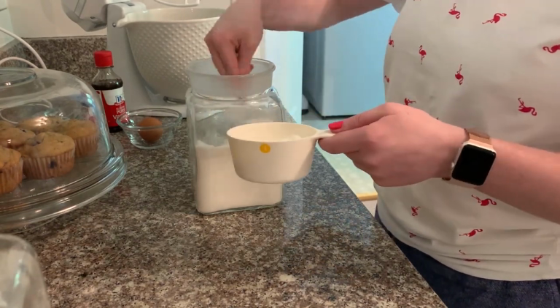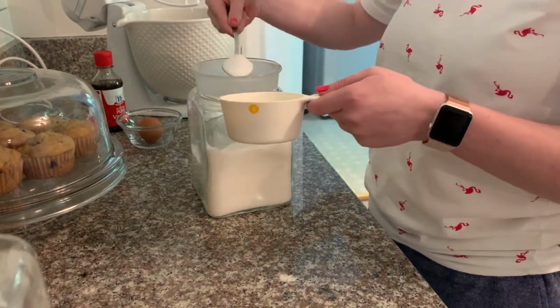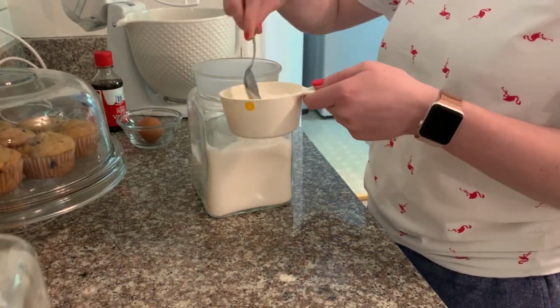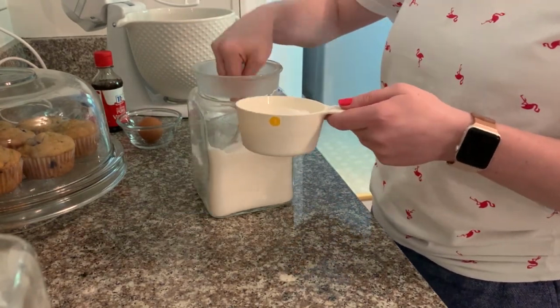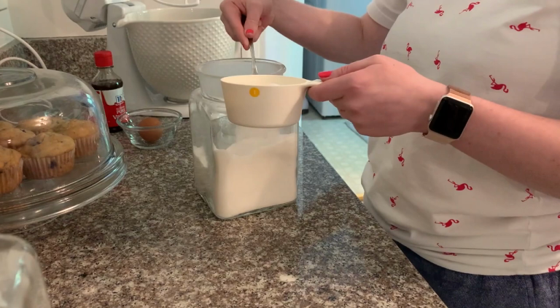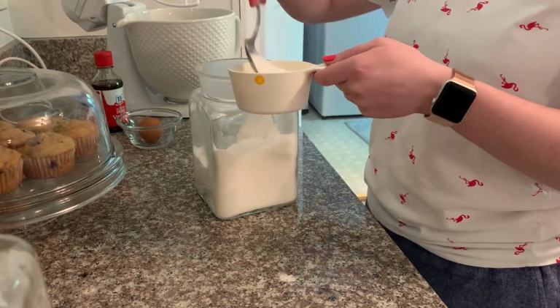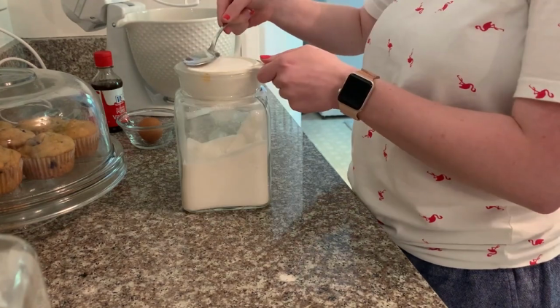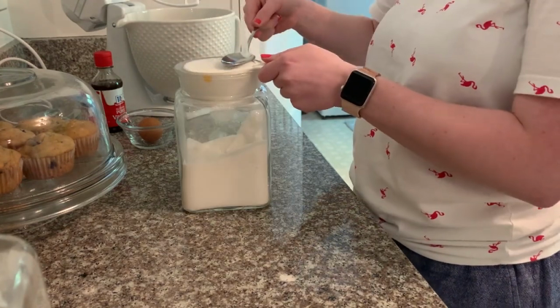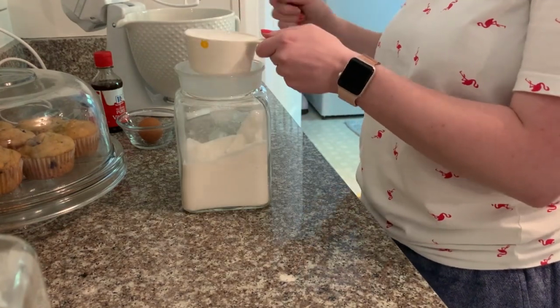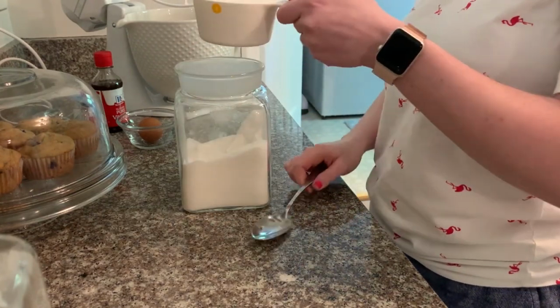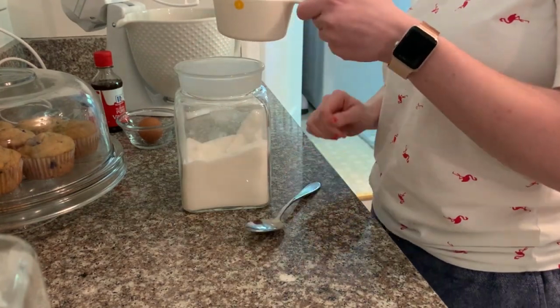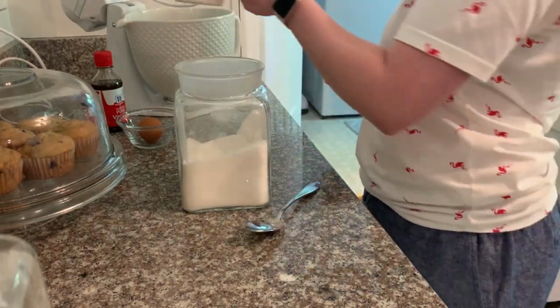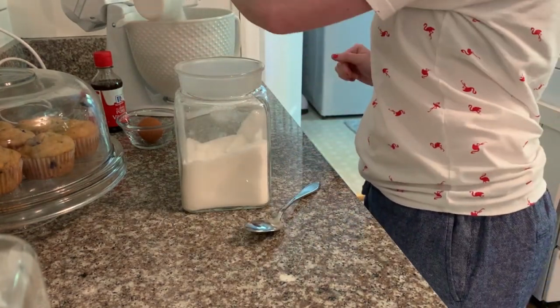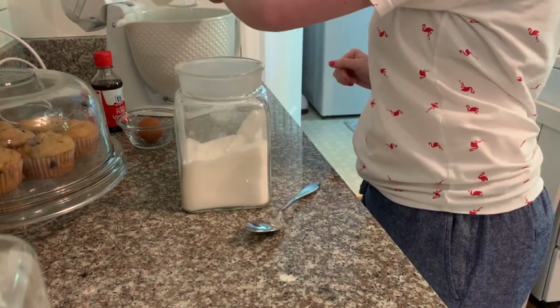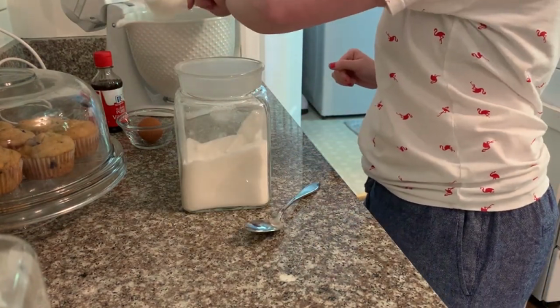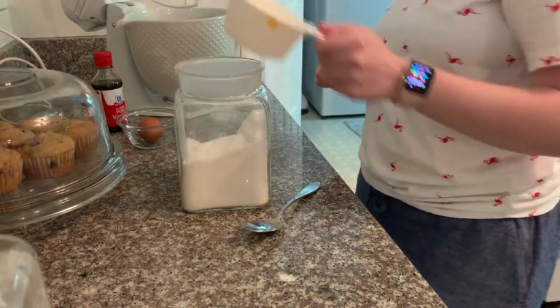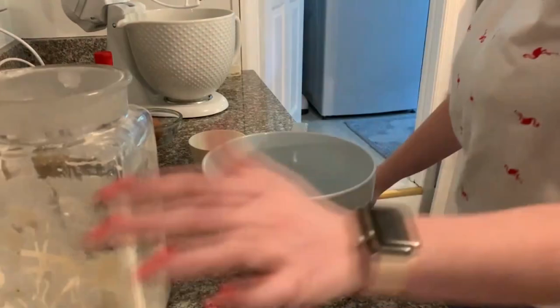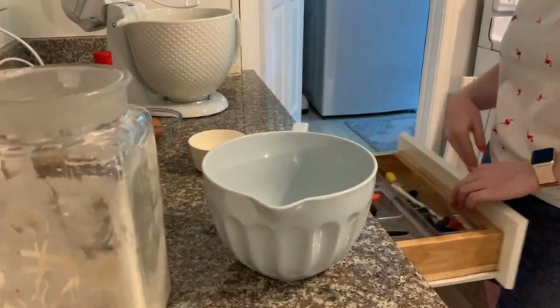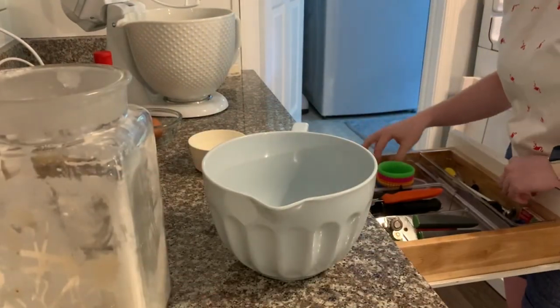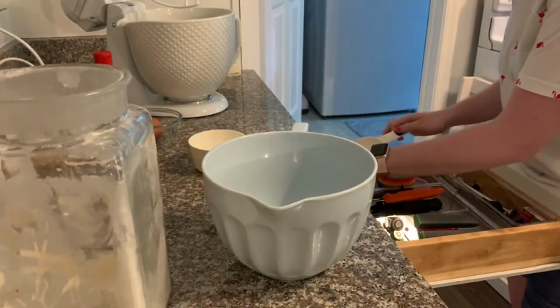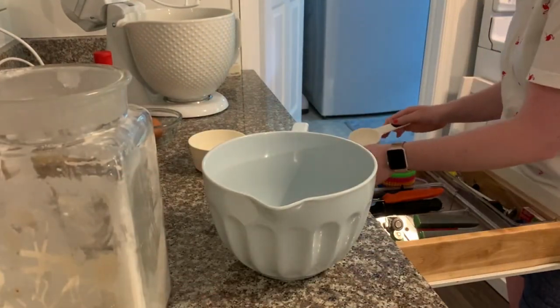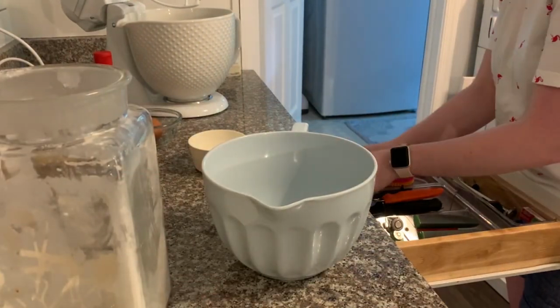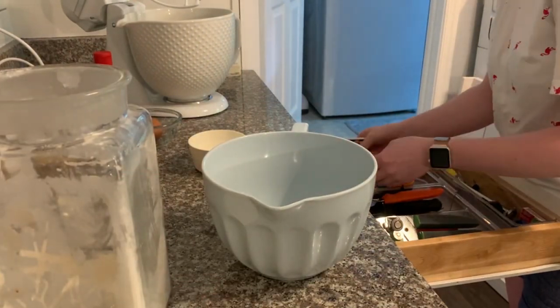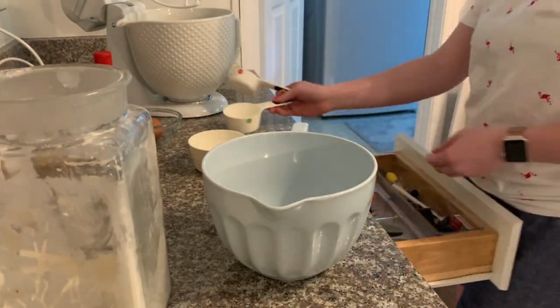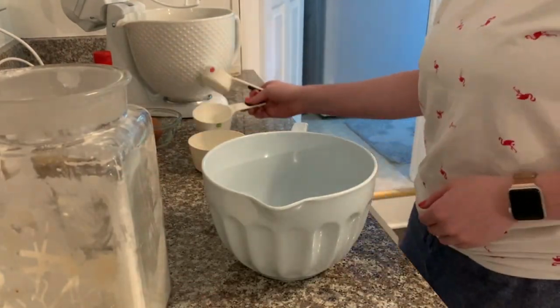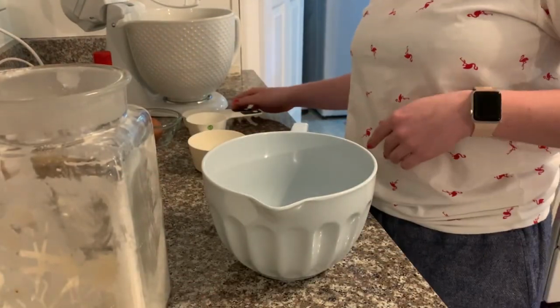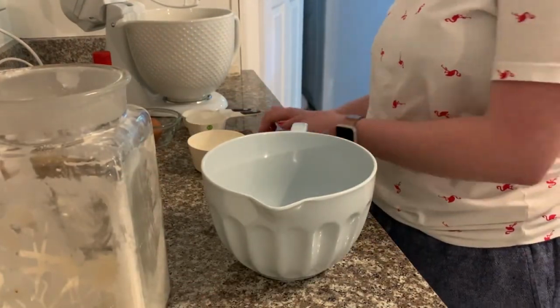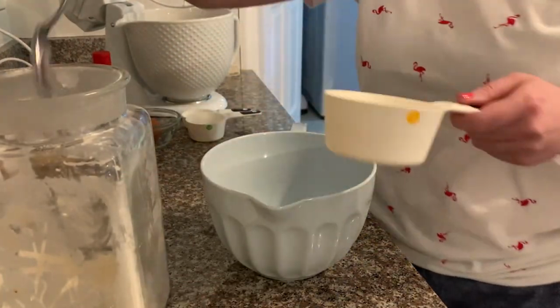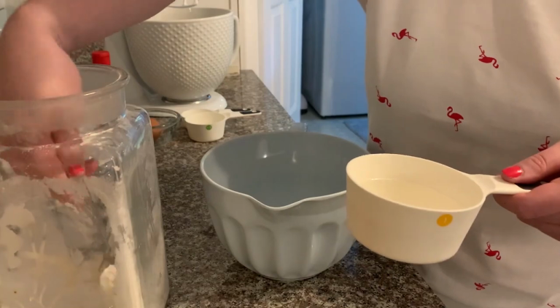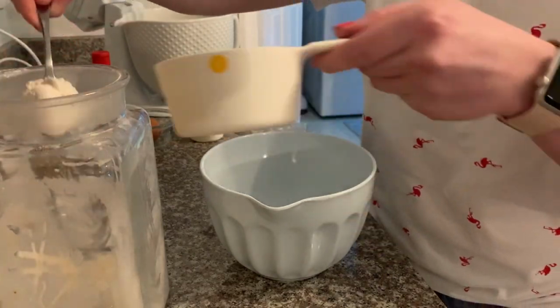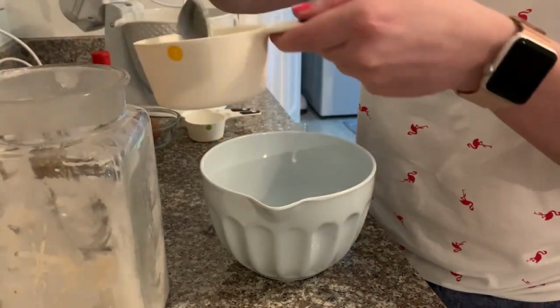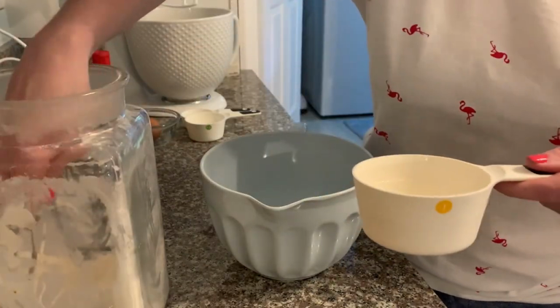I'm starting out by putting butter and sugar in my mixer. I did let the butter soften and get to room temperature before putting it in. Then in this separate blue bowl I'm putting all of my dry ingredients.